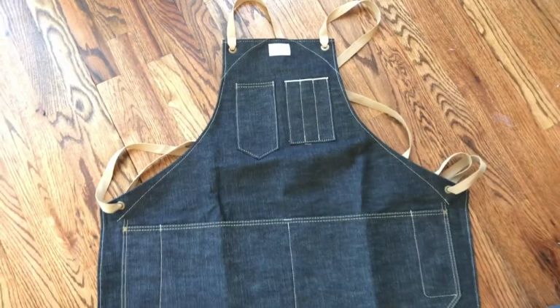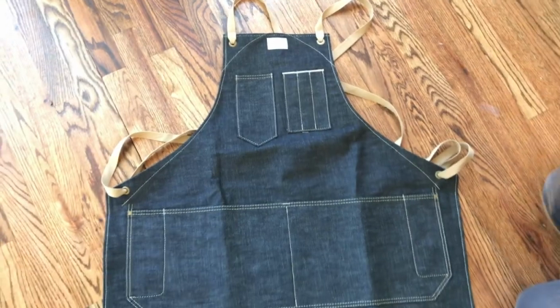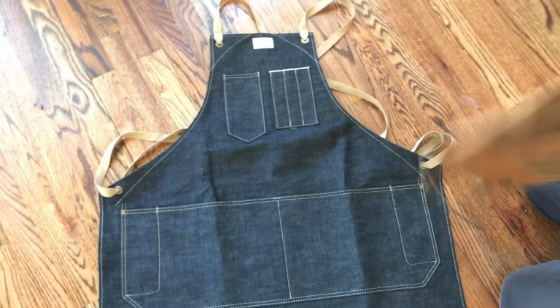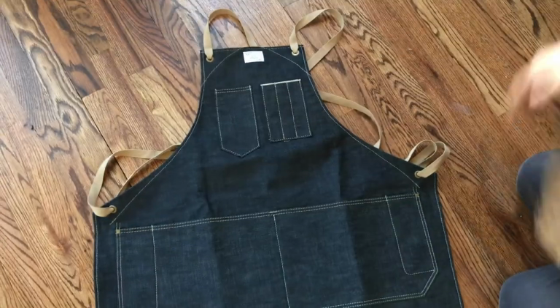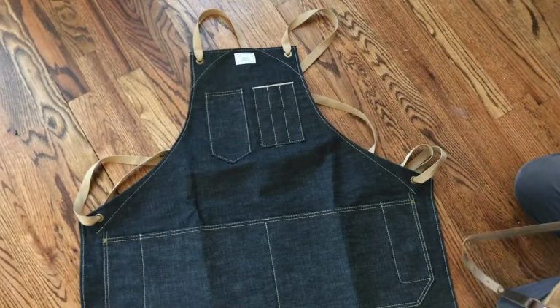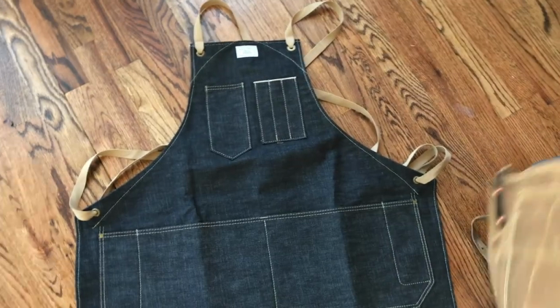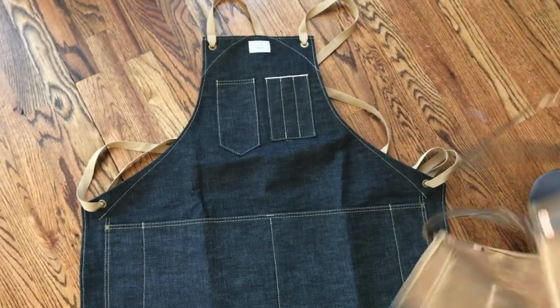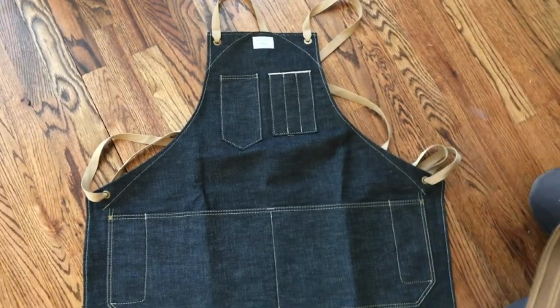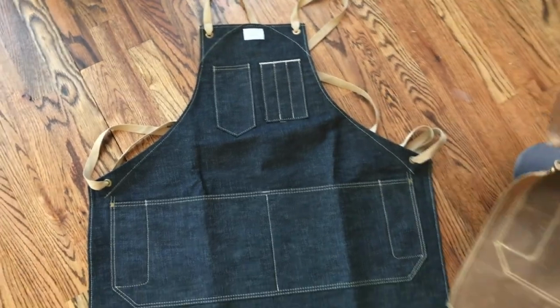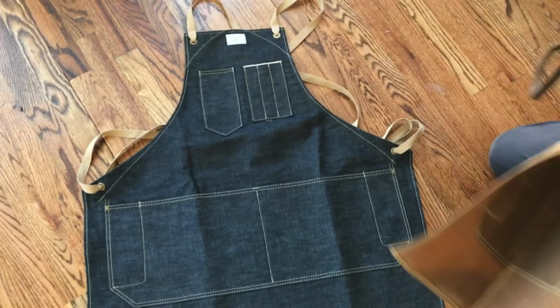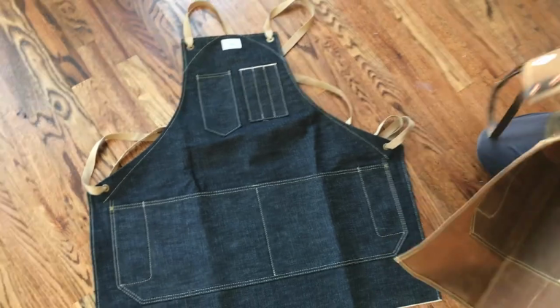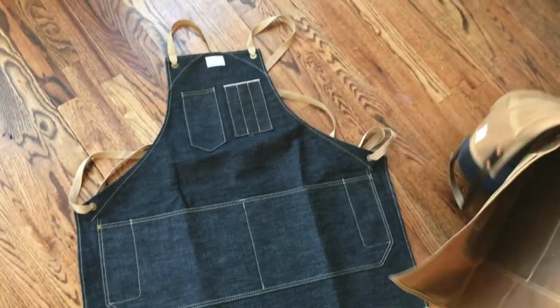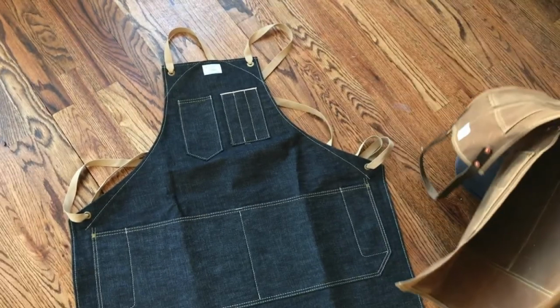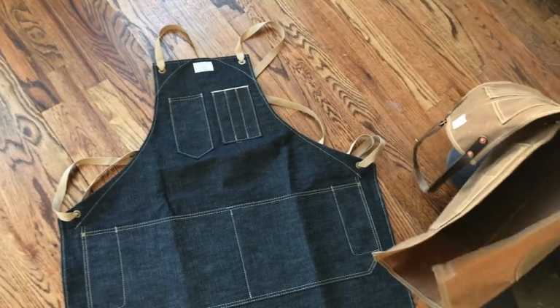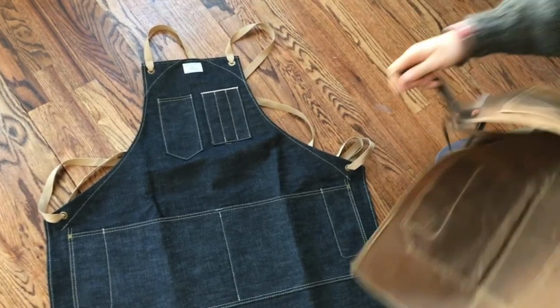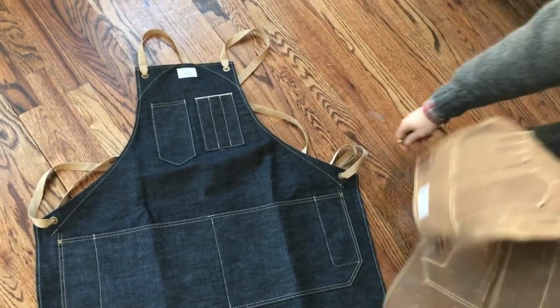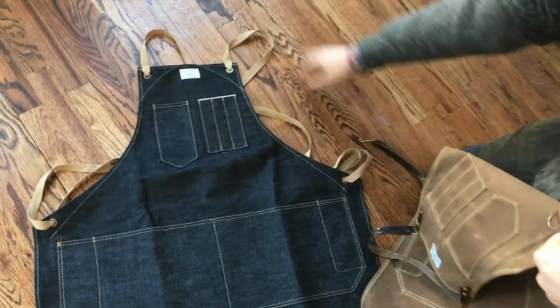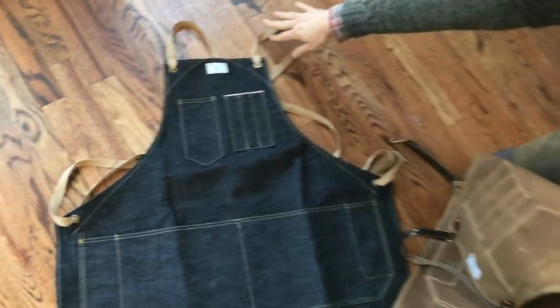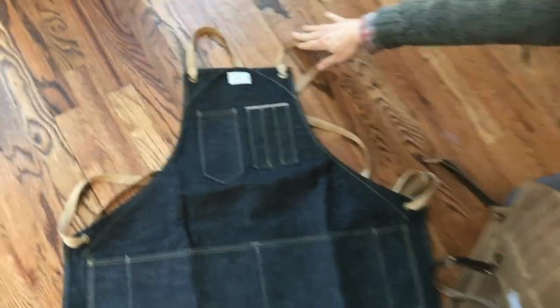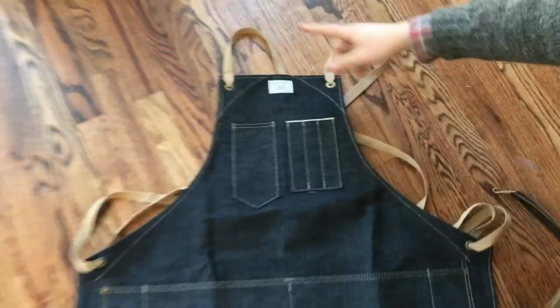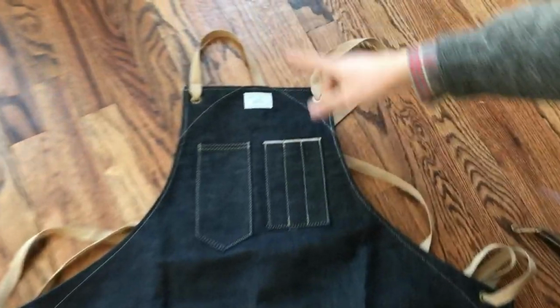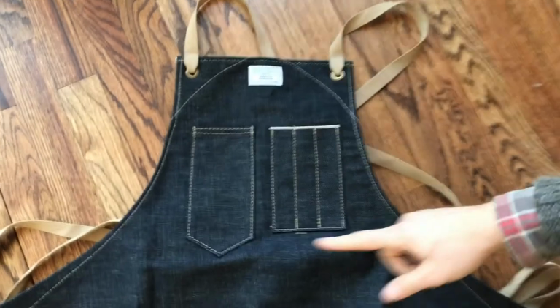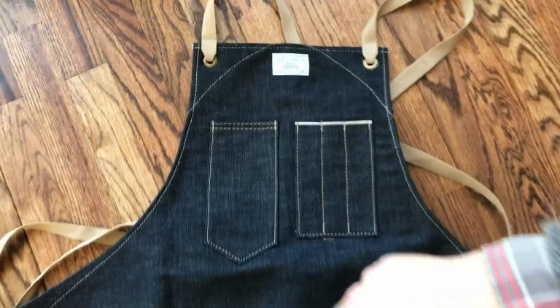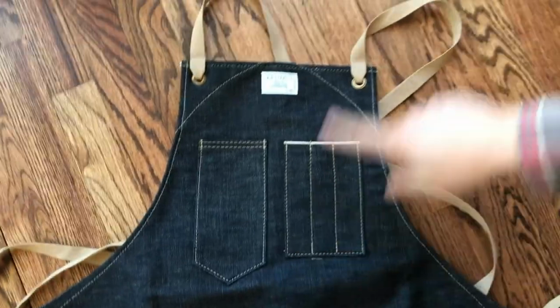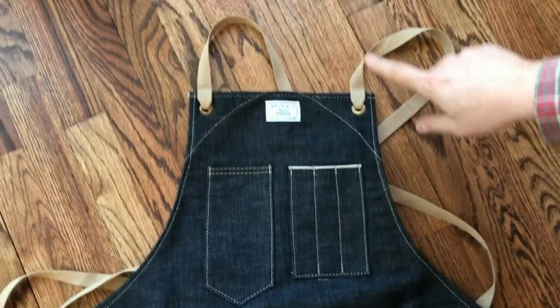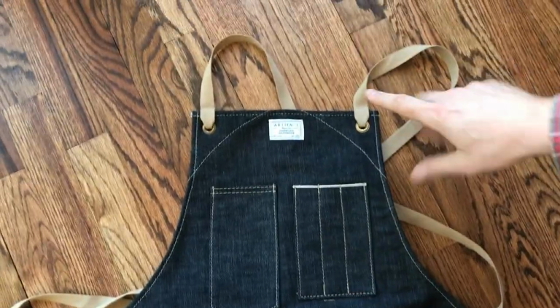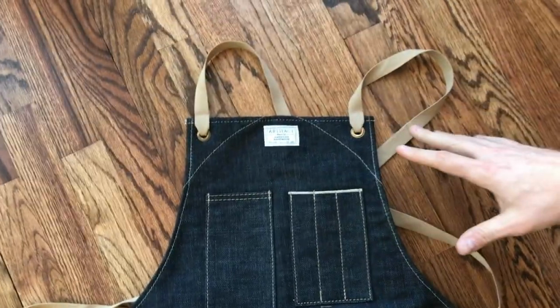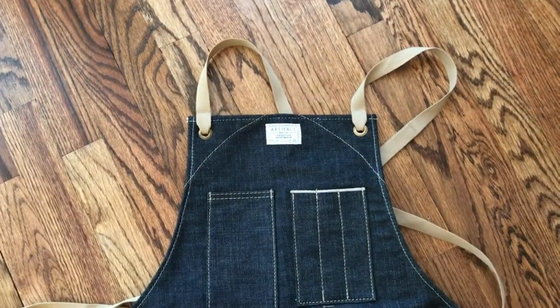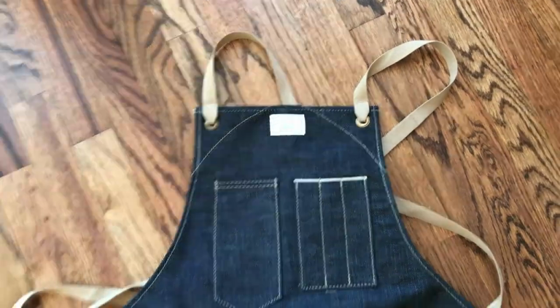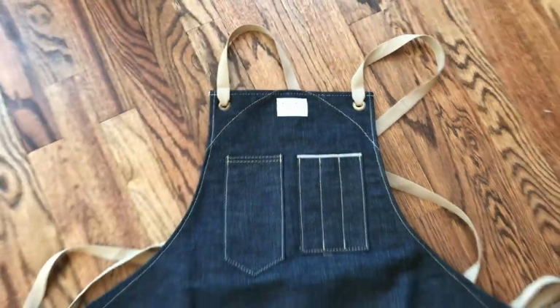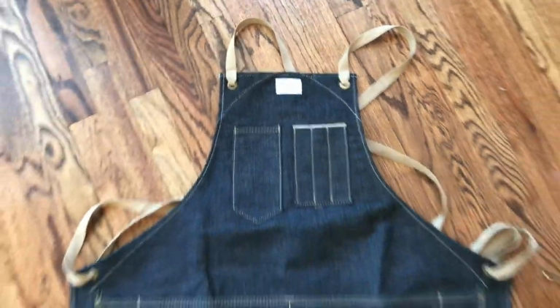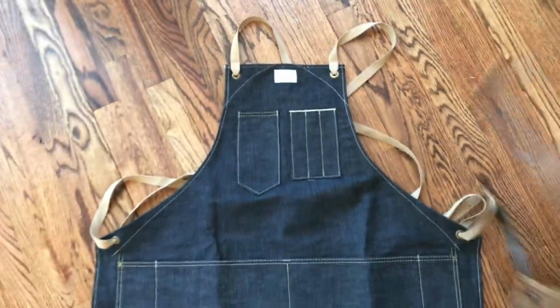We offer our full aprons with three strap systems. This one here is our cotton tape. It crosses in the back in an X and is very comfortable. It's also our lowest price point.